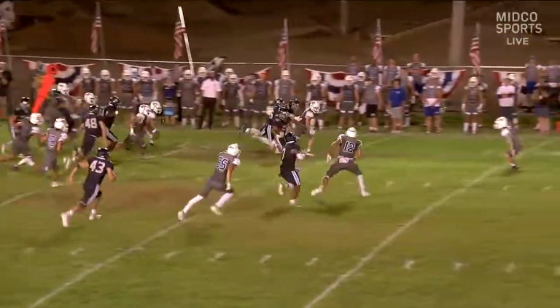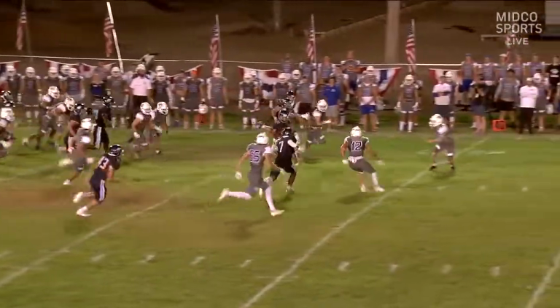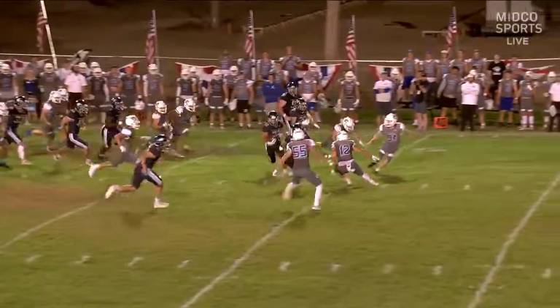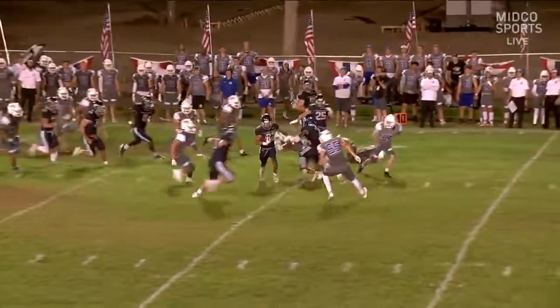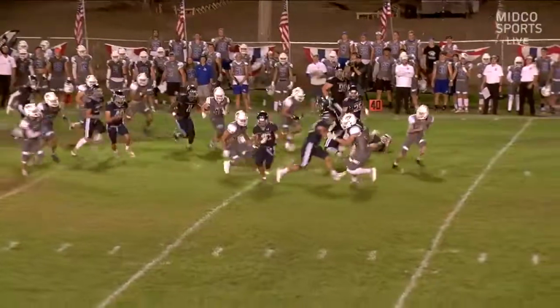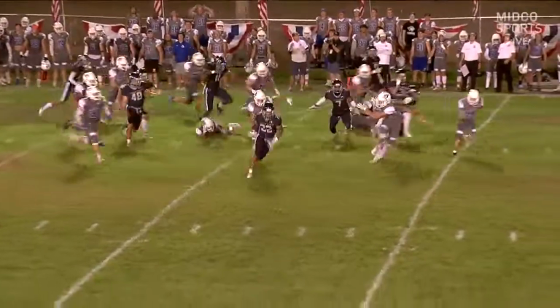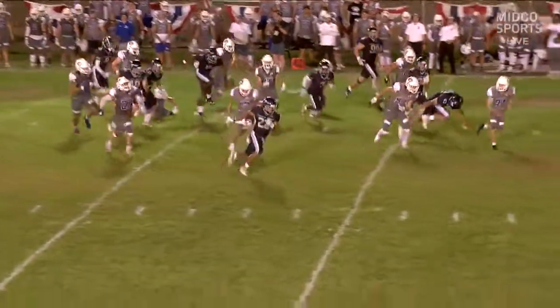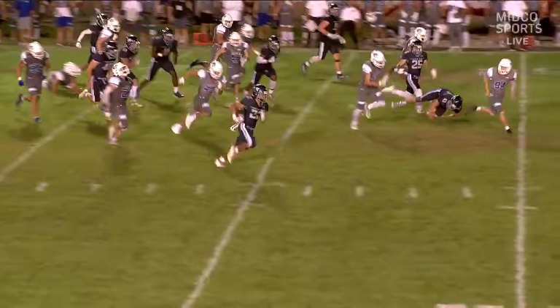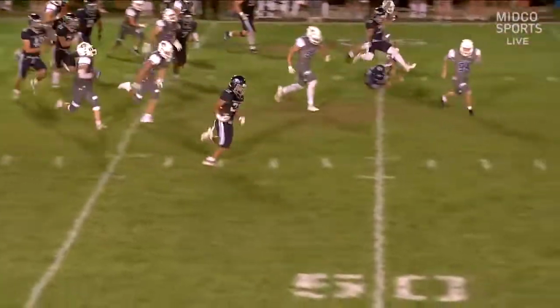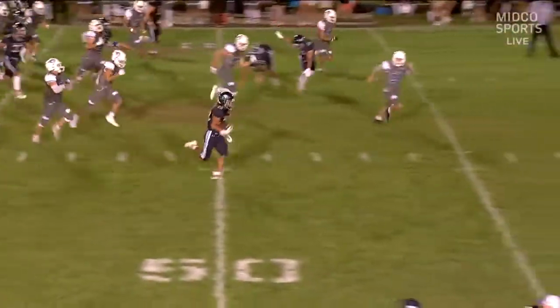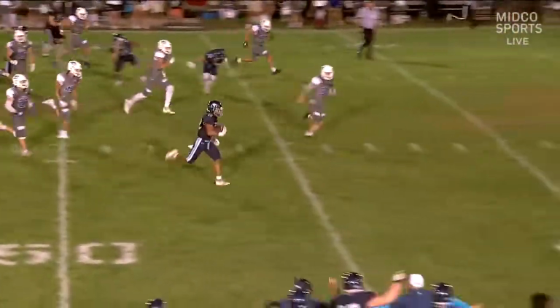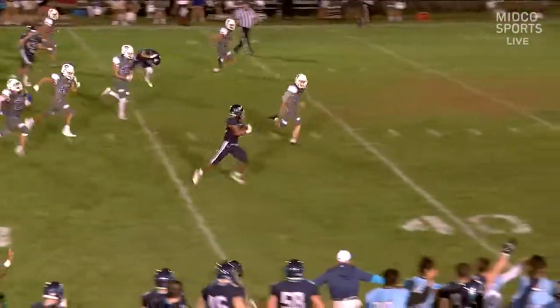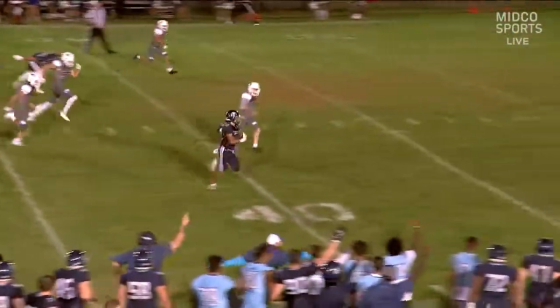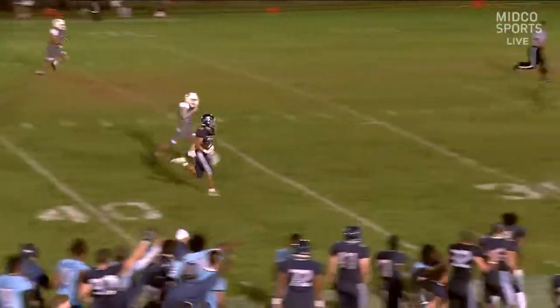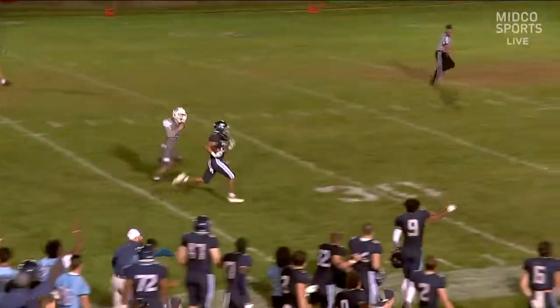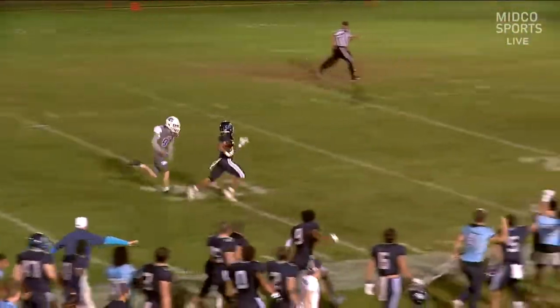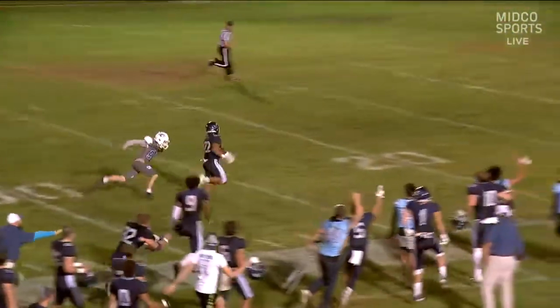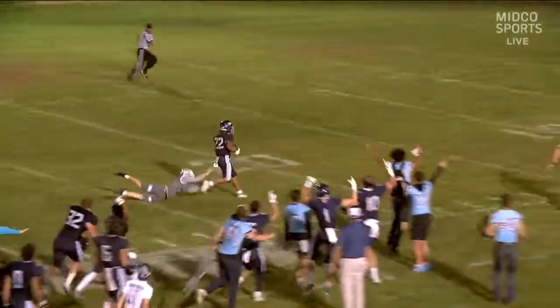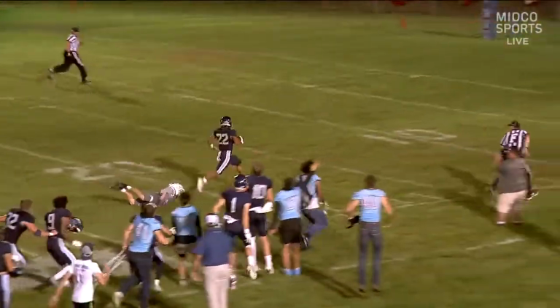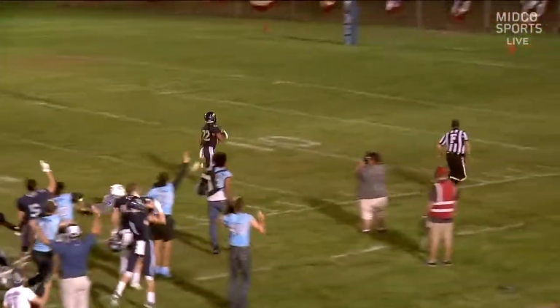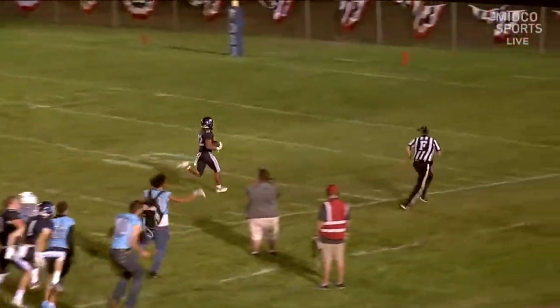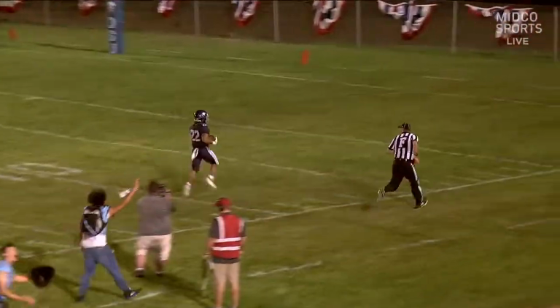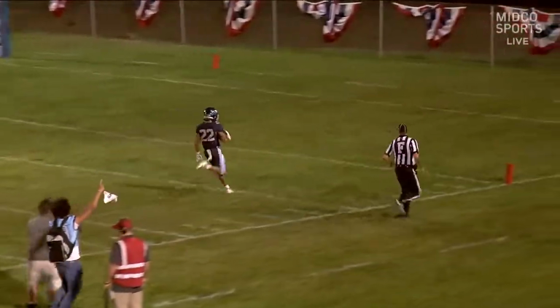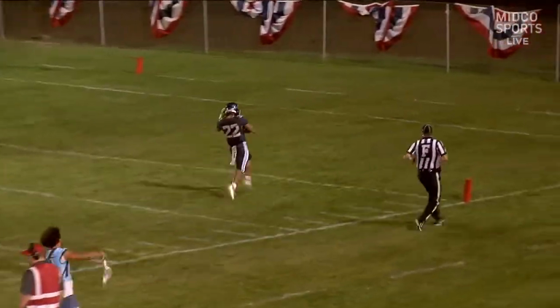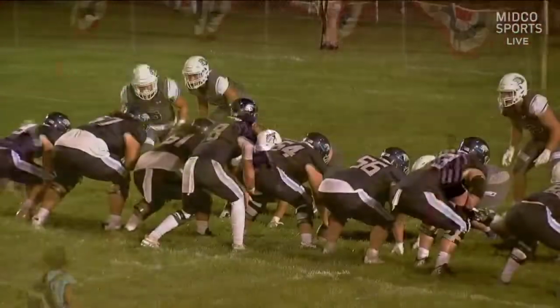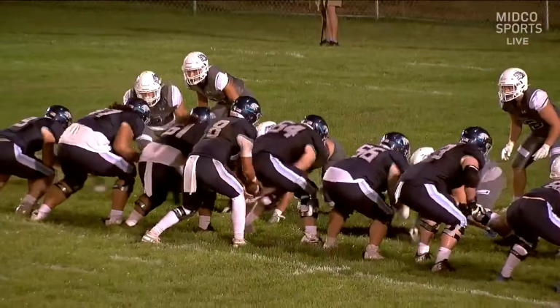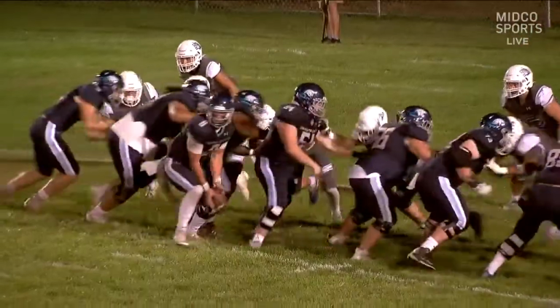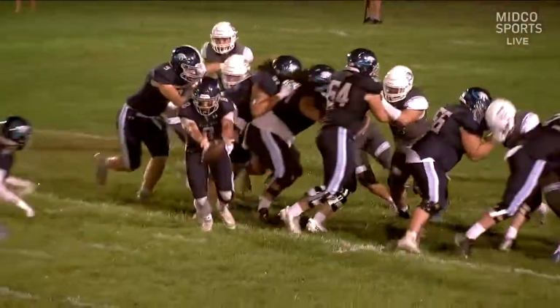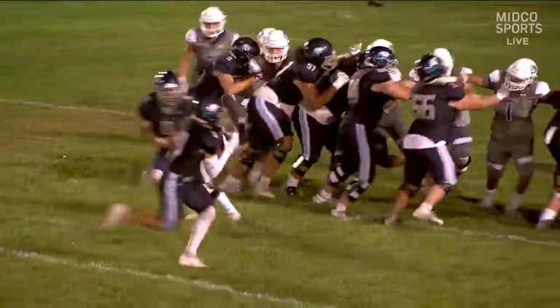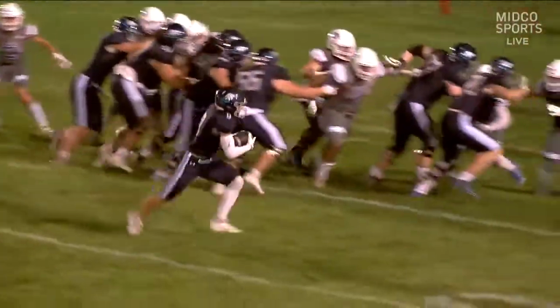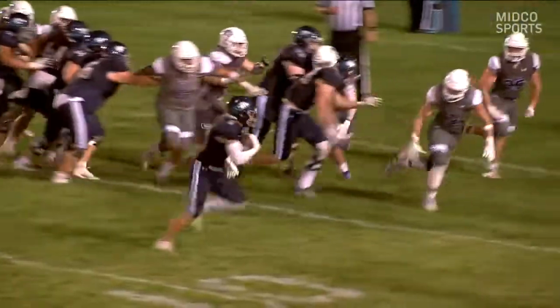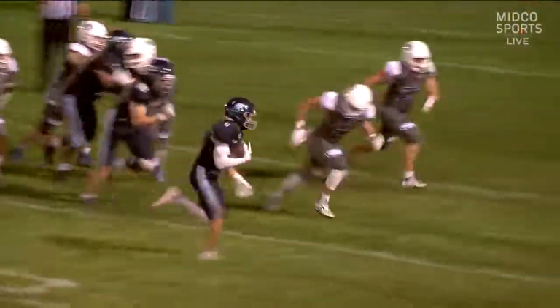This was just demoralizing for Dakota Wesleyan. You could just see Dakota State wake up, and all of a sudden they had control of the game again. They missed the extra point though, so it was still an eight-point game.